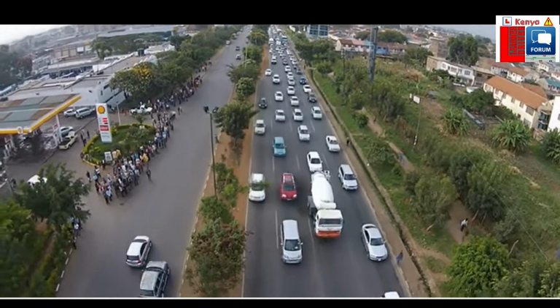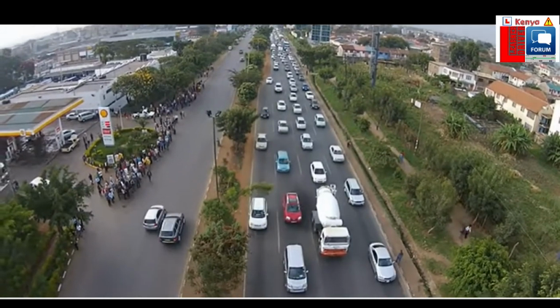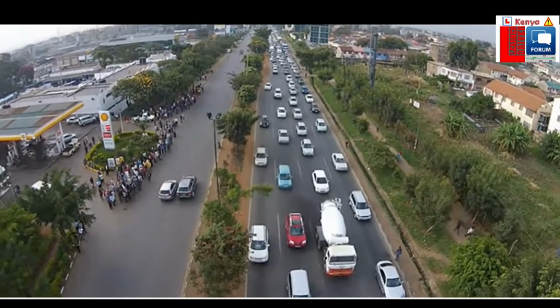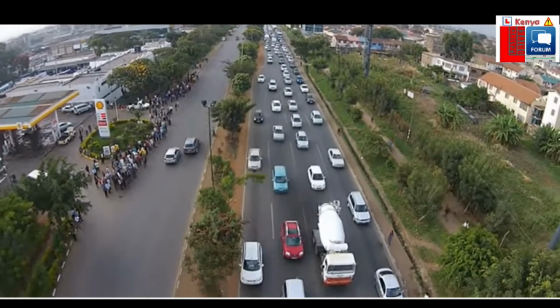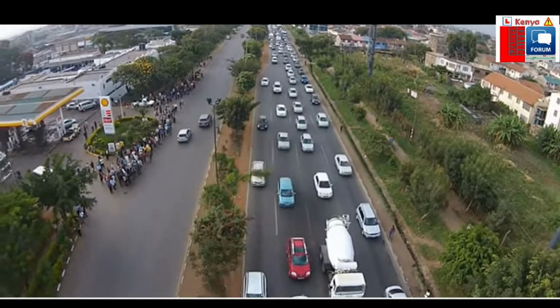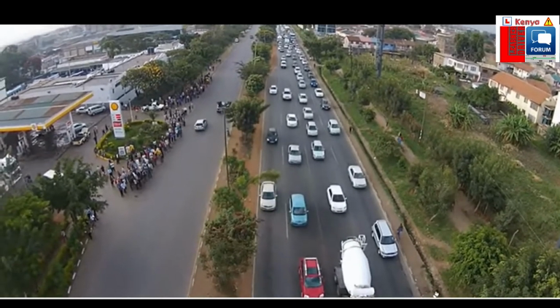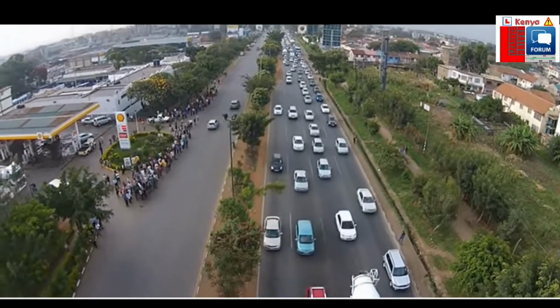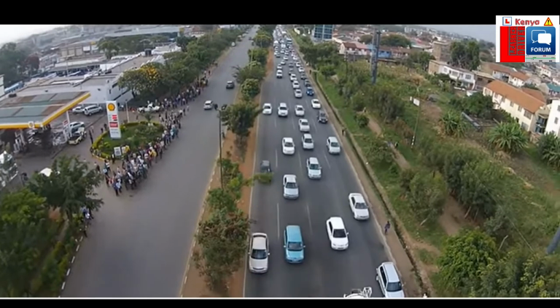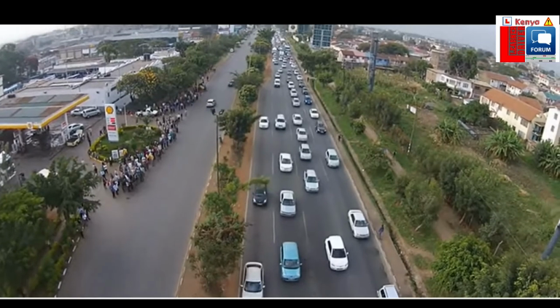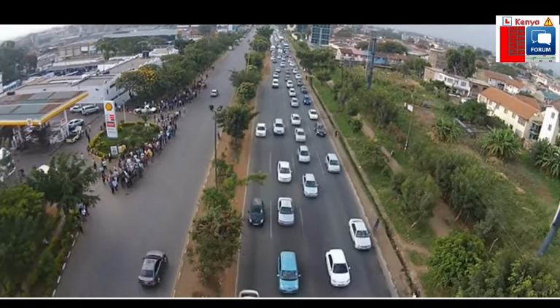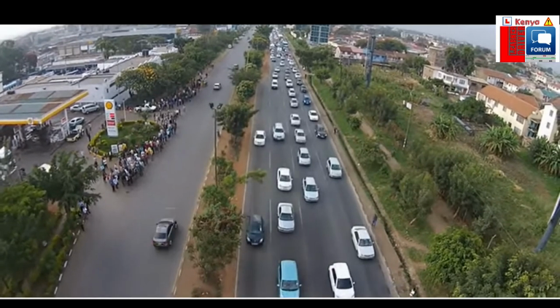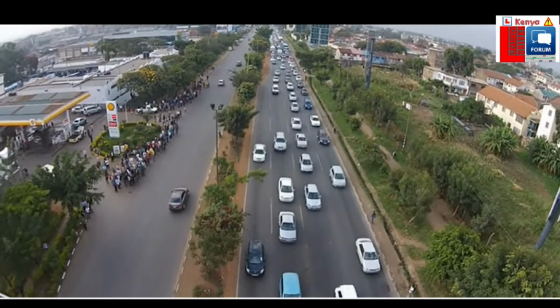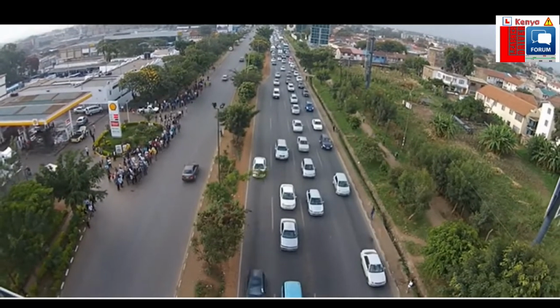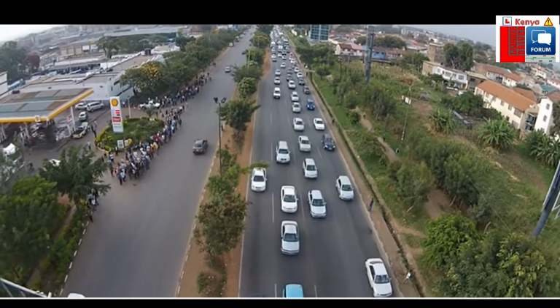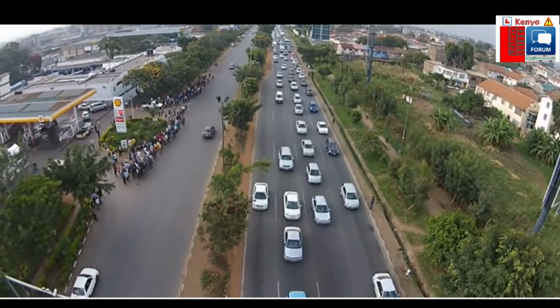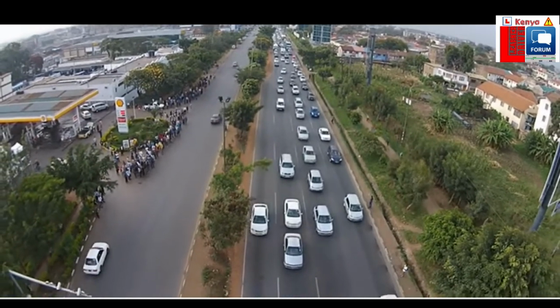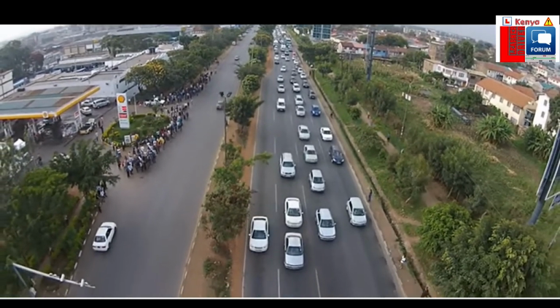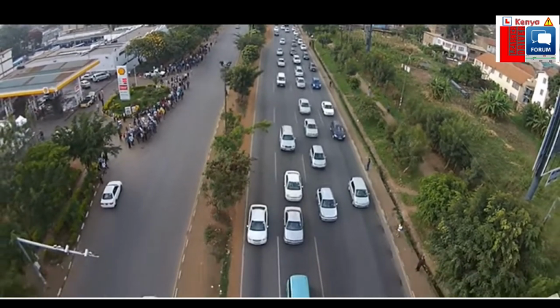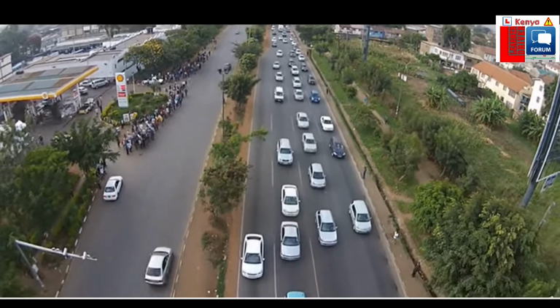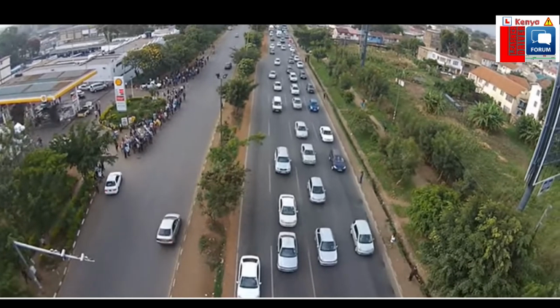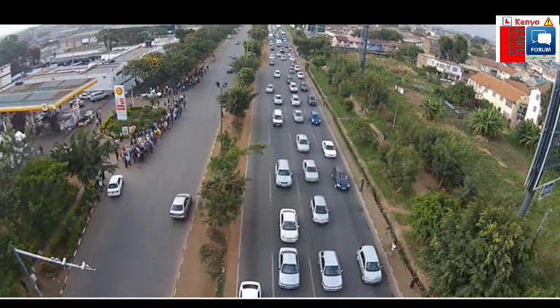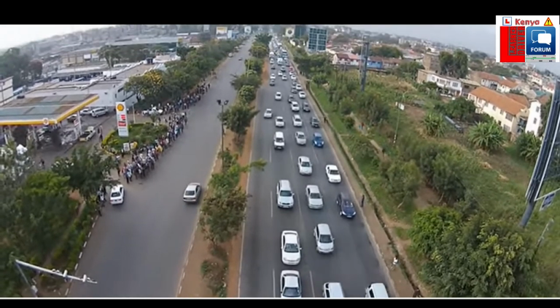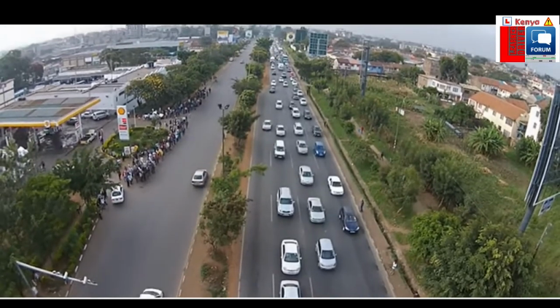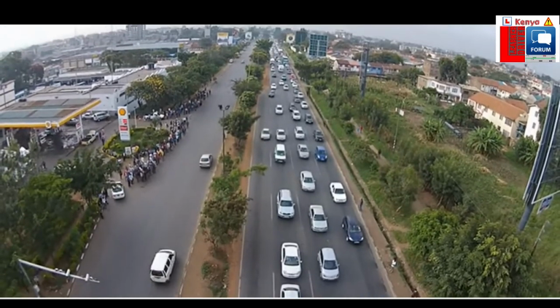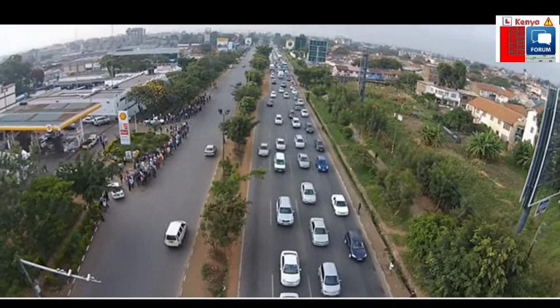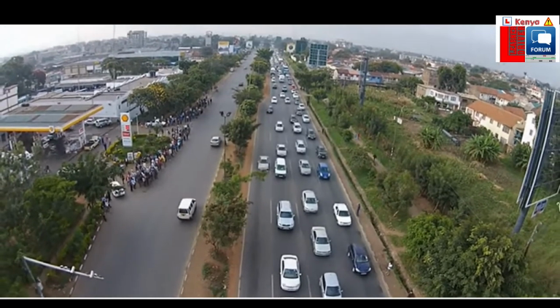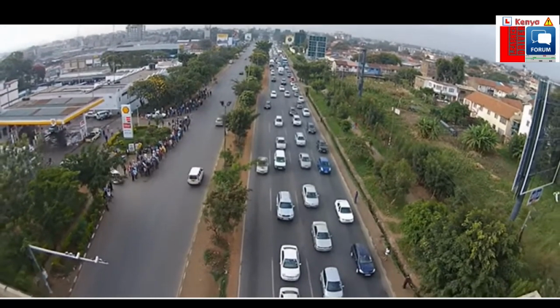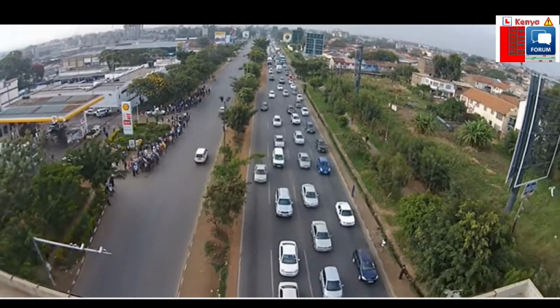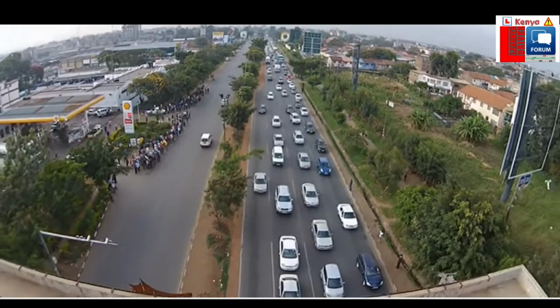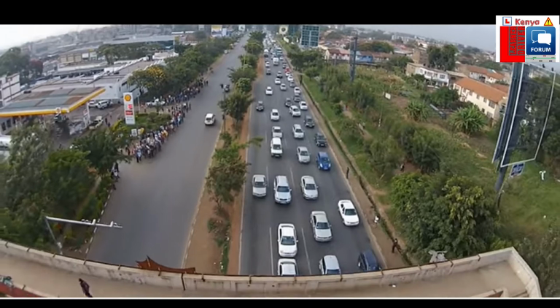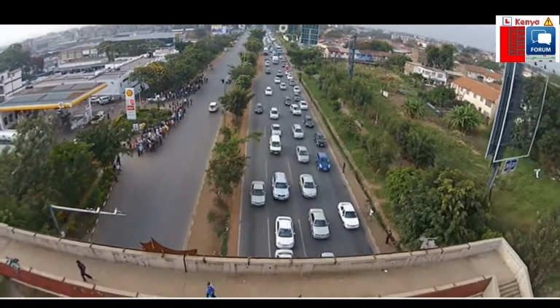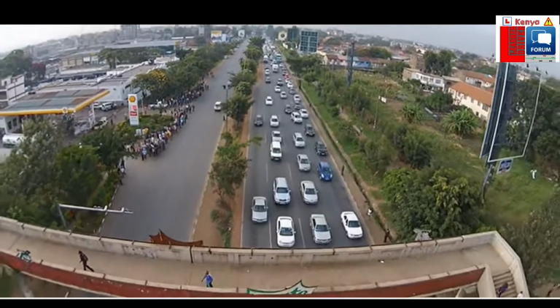Those are motor cars coming from Mombasa Road, joining the Nyao Stadium roundabout and heading either to Langata, industrial area, or moving on towards the Nairobi central business district.